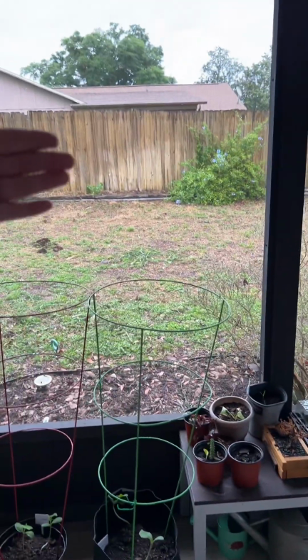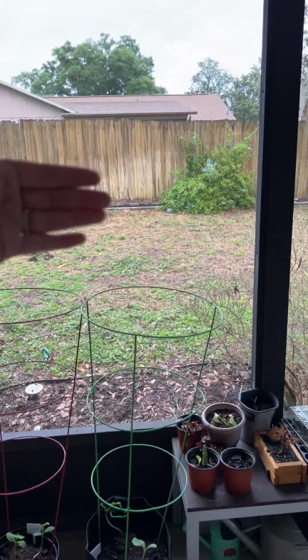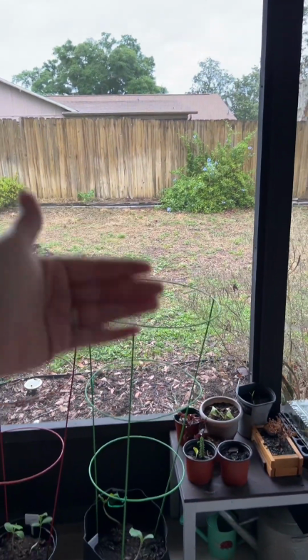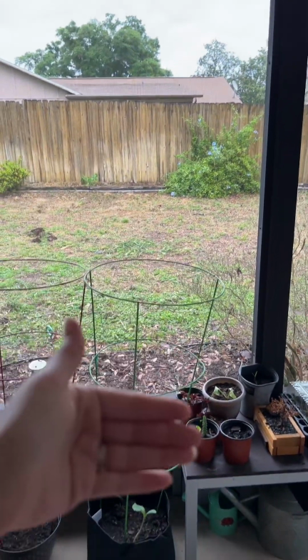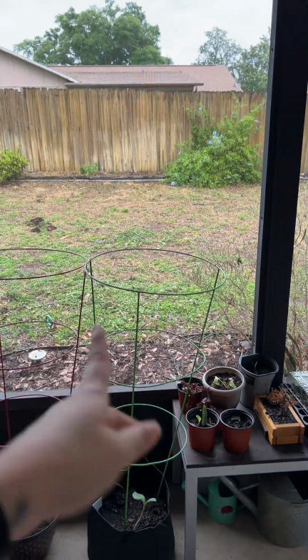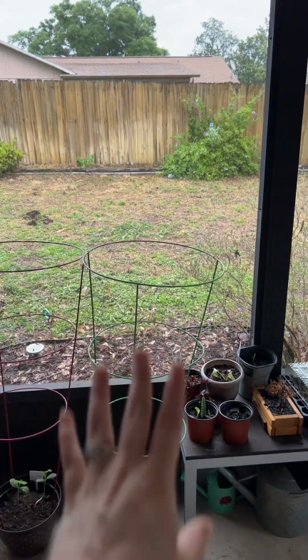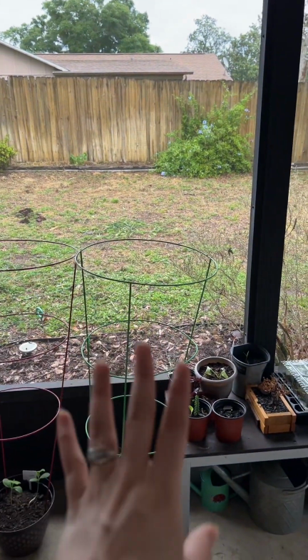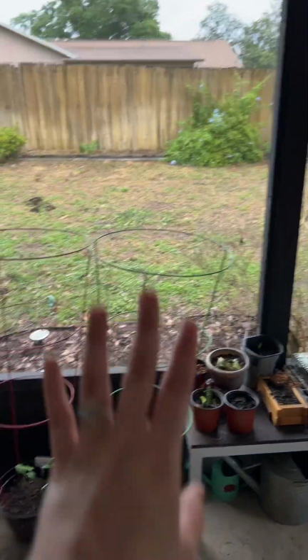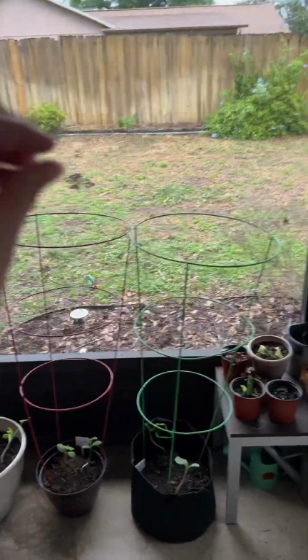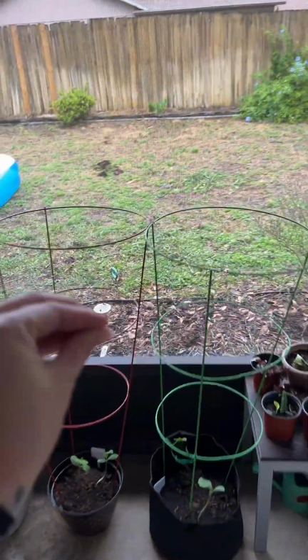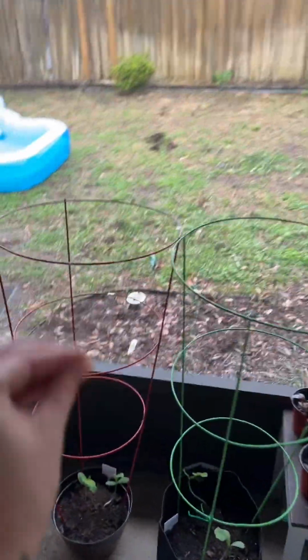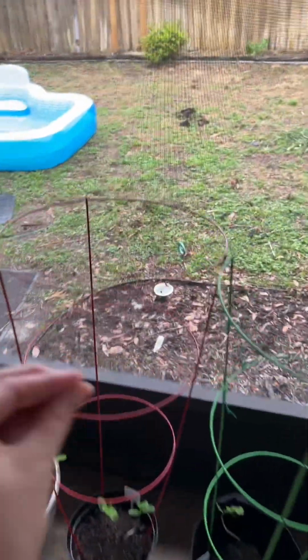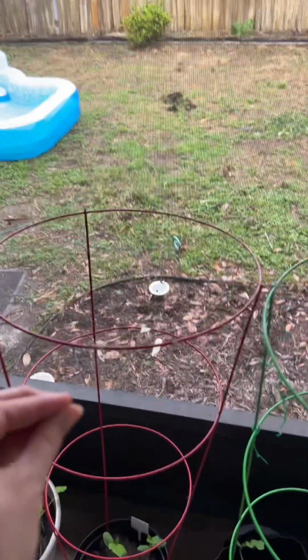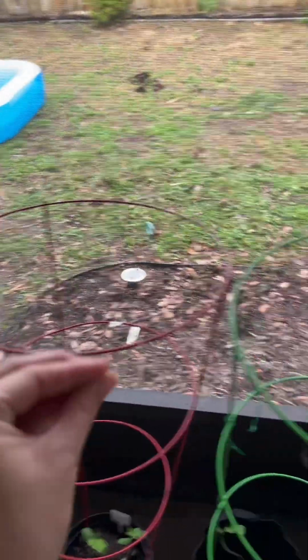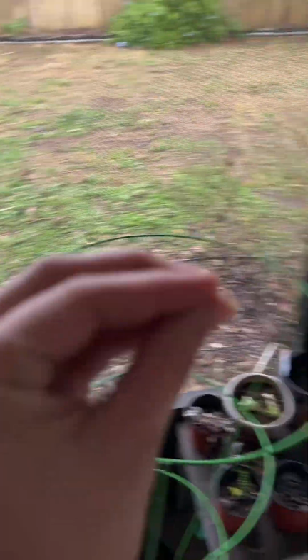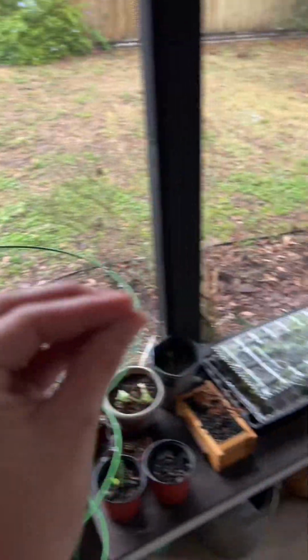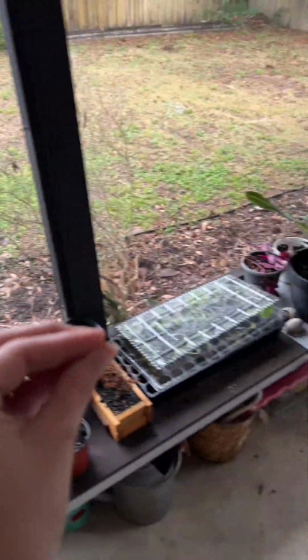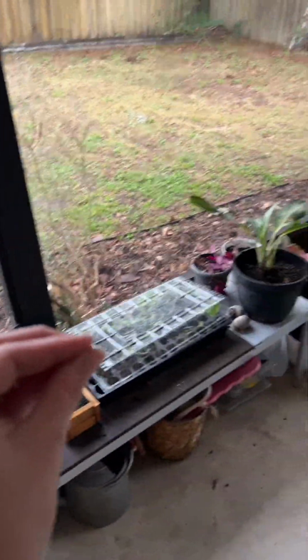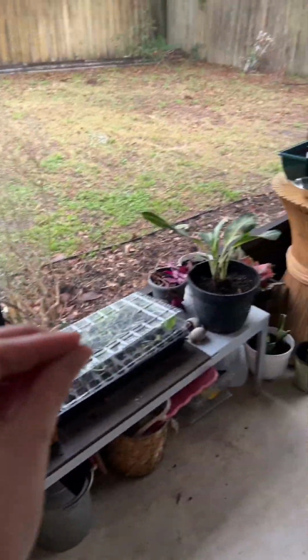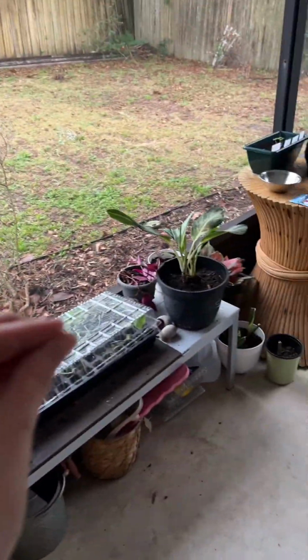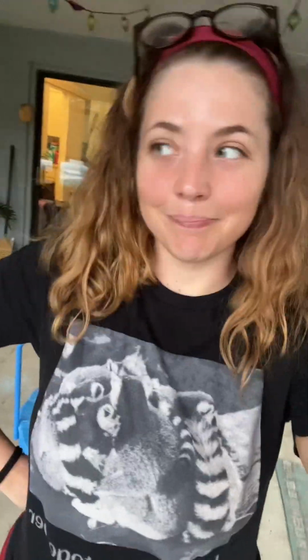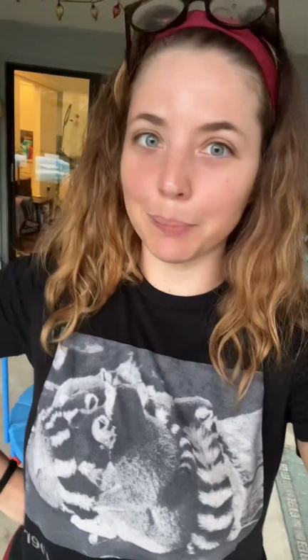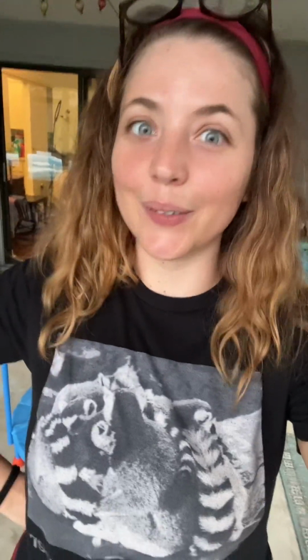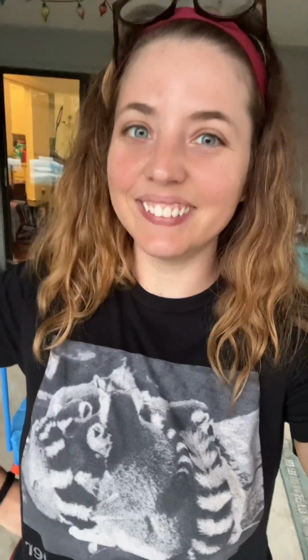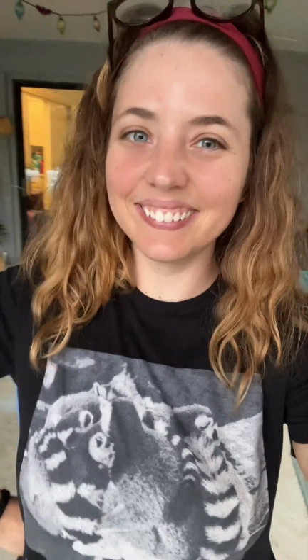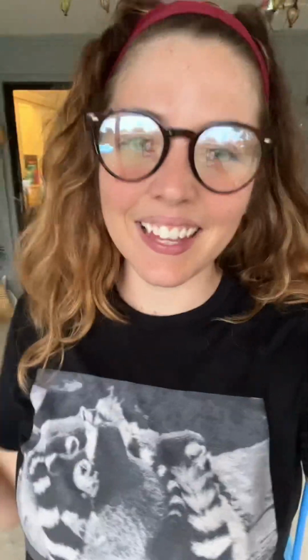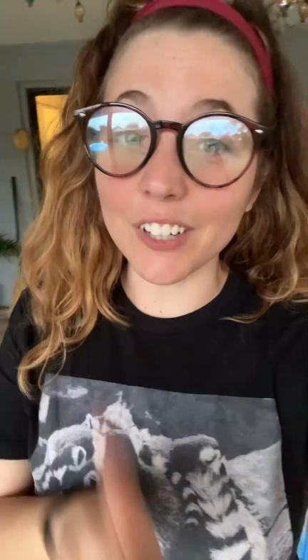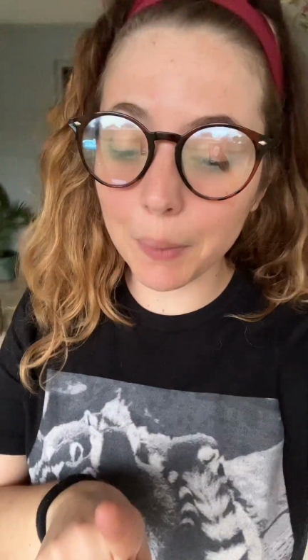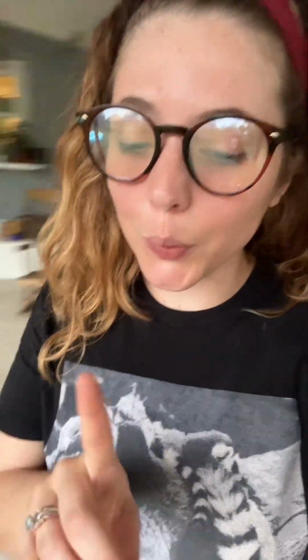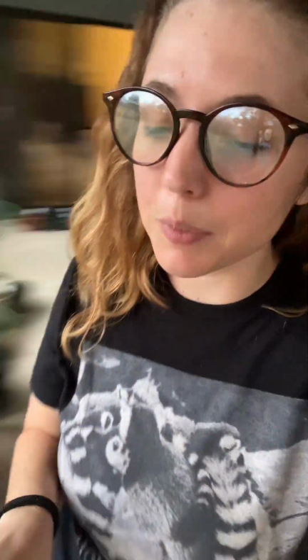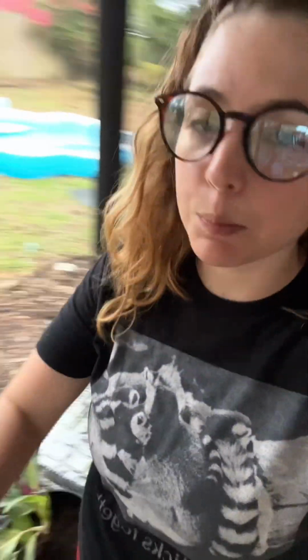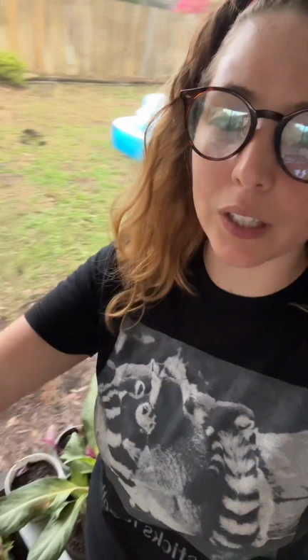My patio actually likes to flood because my backyard is slightly at an angle, so I'm hoping that the deep roots of the wildflowers will absorb some of that water — because plants are cool.